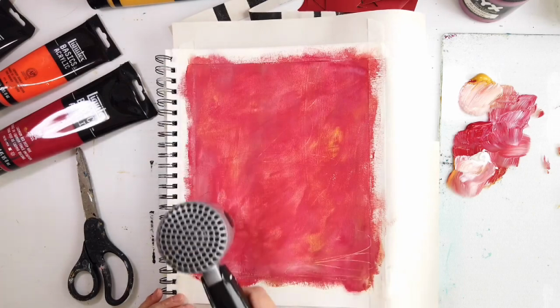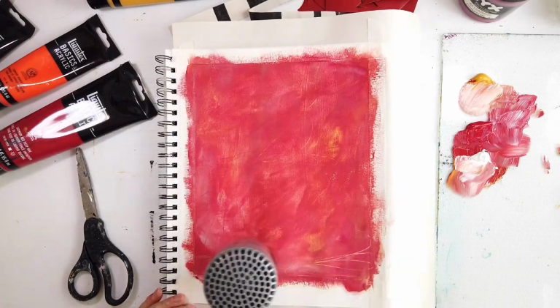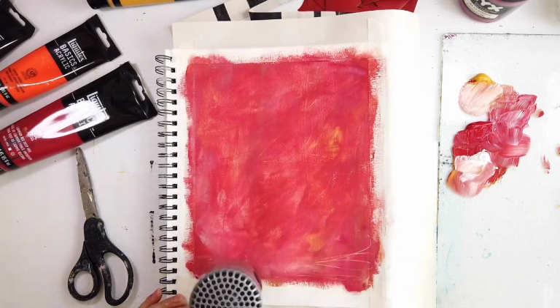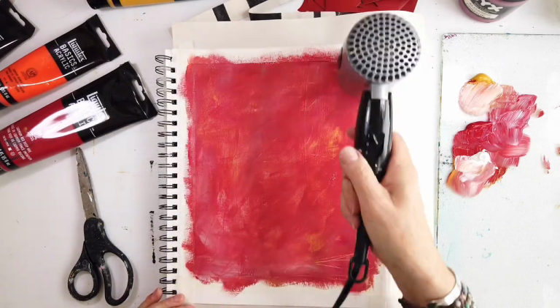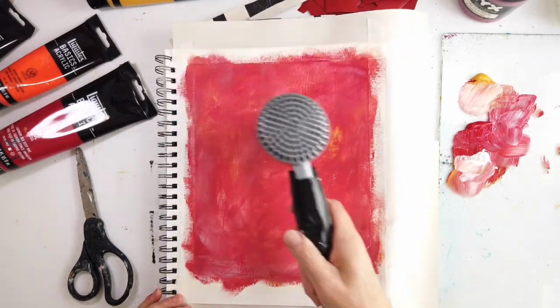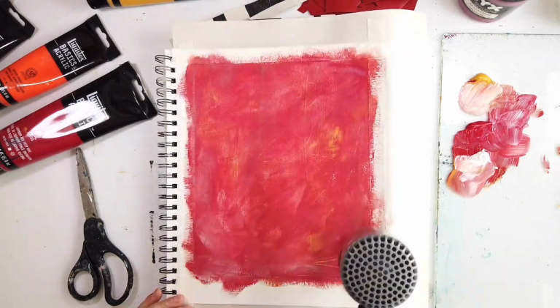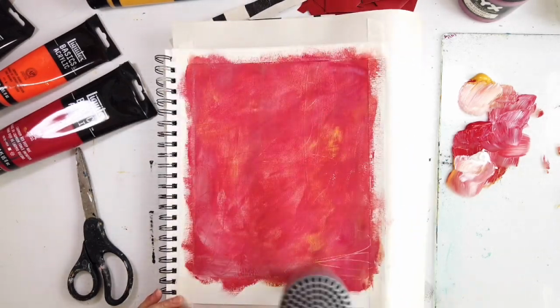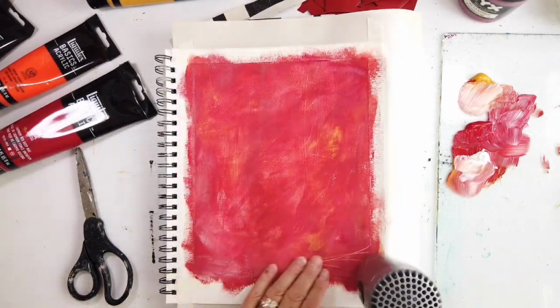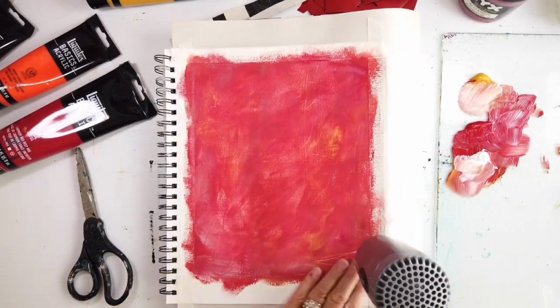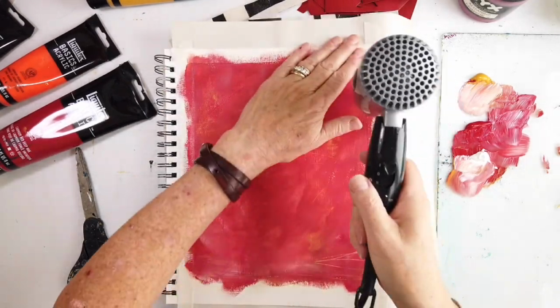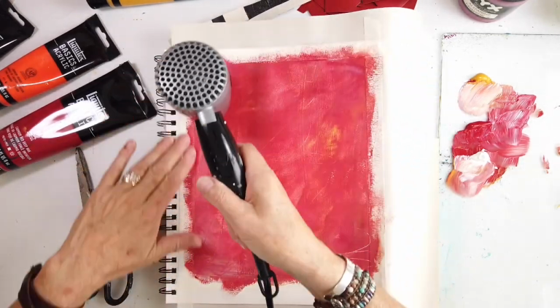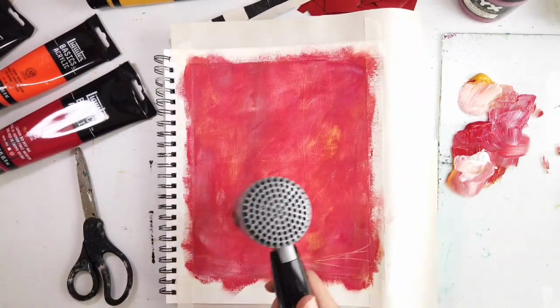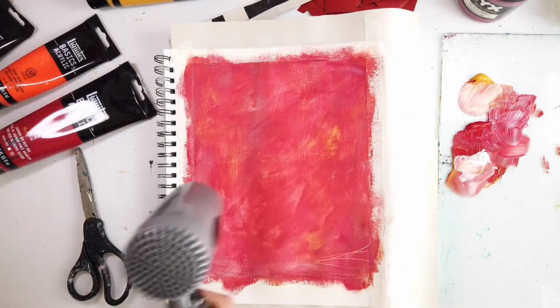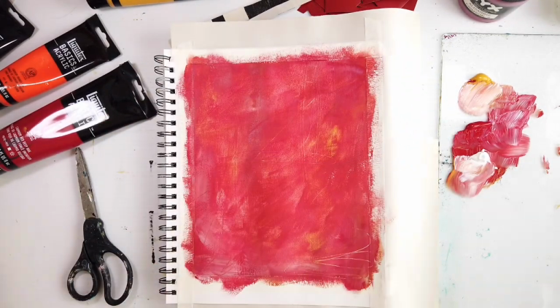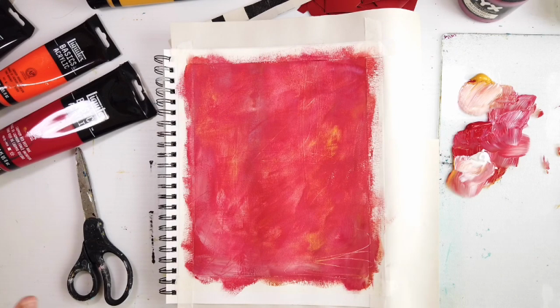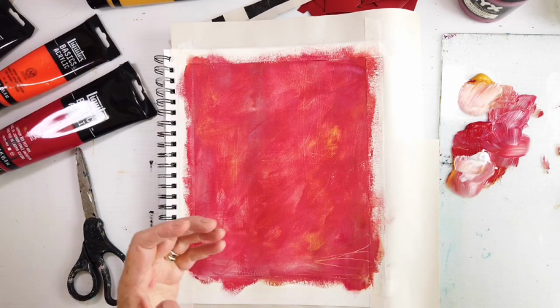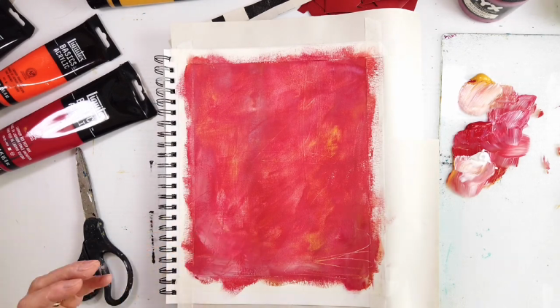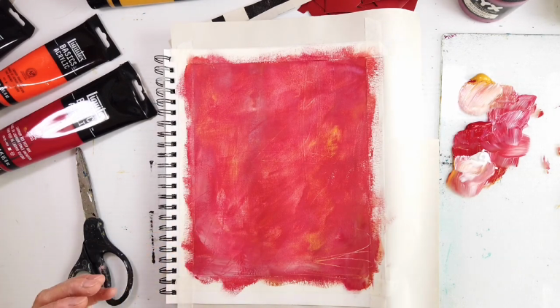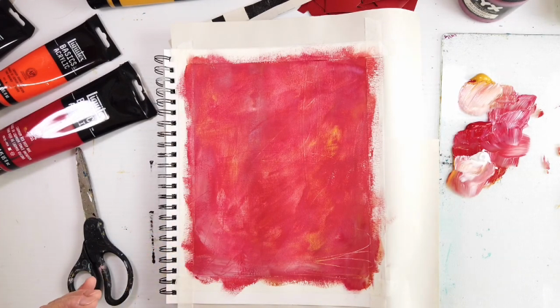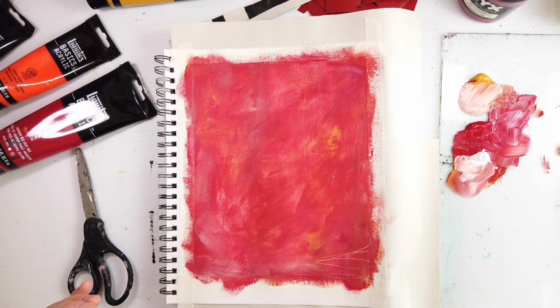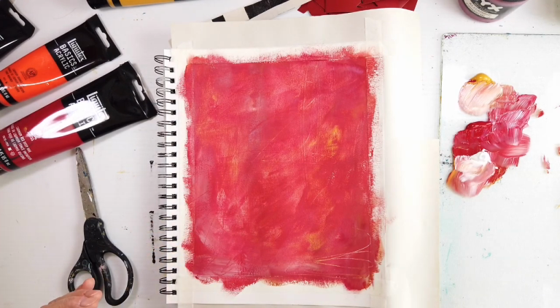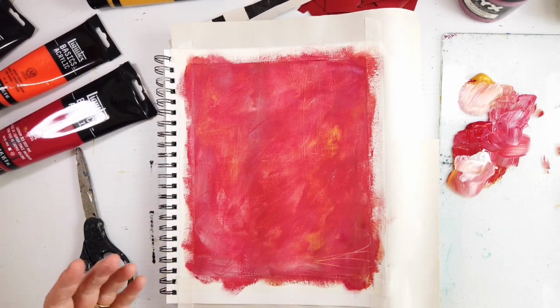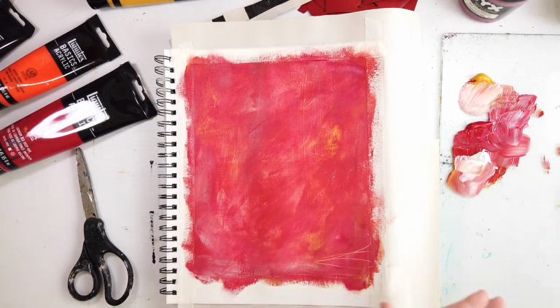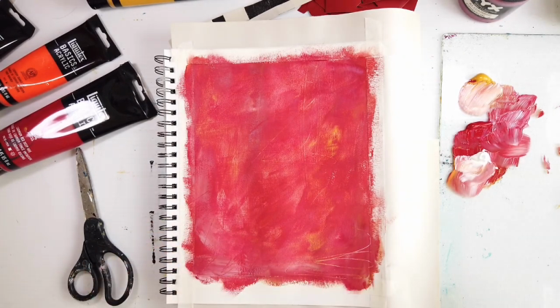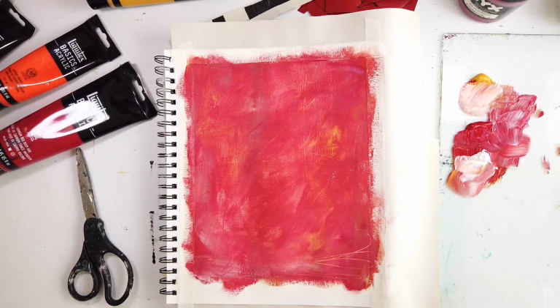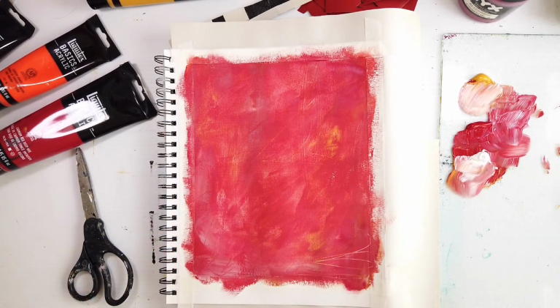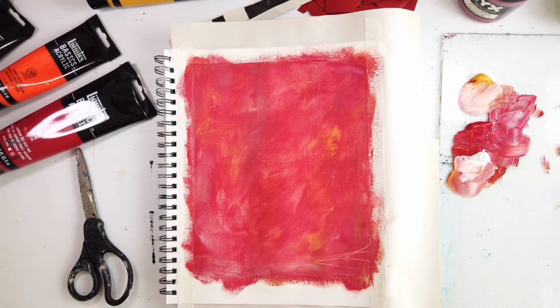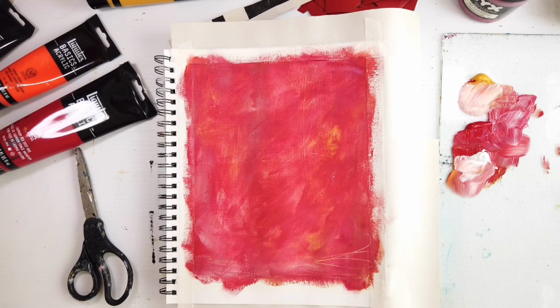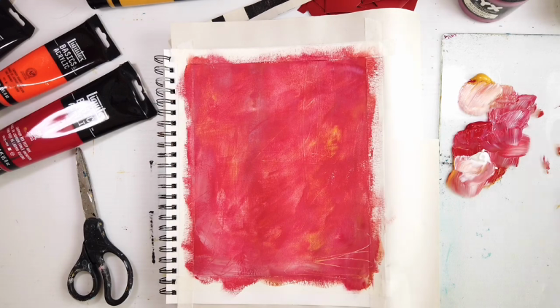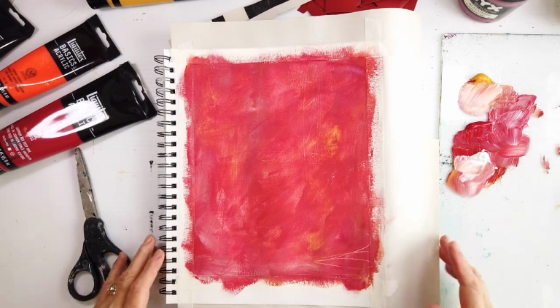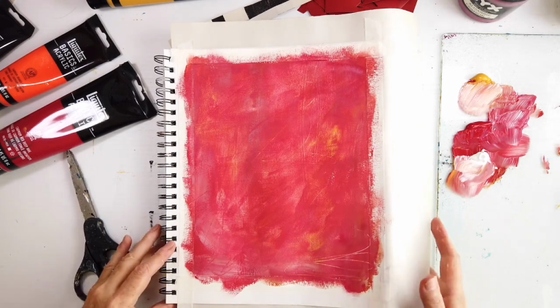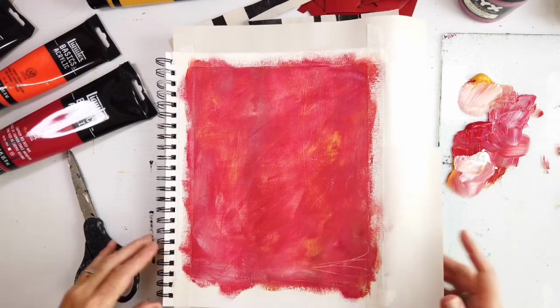As you can see, I'm drying the under layer here because we don't want any mixing. It's drying pretty quickly — it's a very warm sunny day. I hope it's a beautiful day where you are.